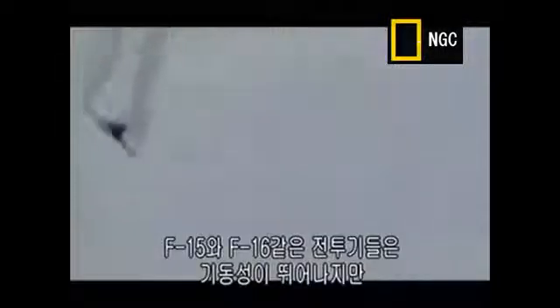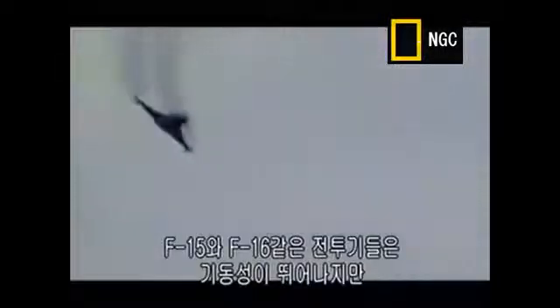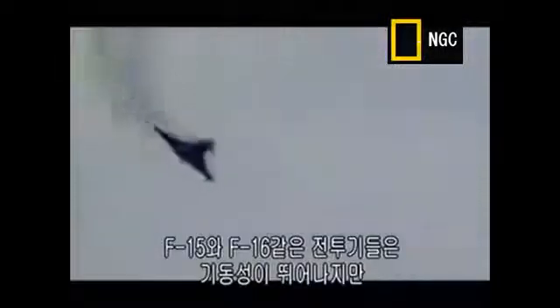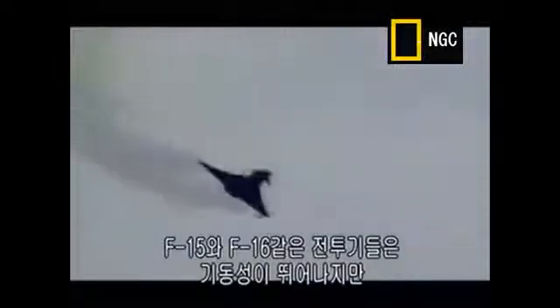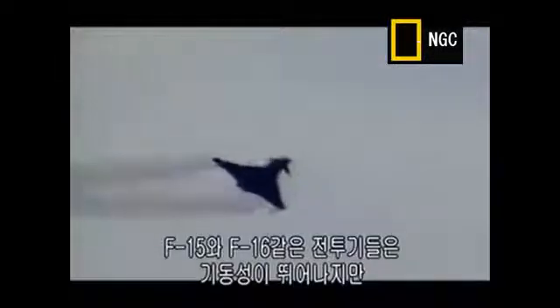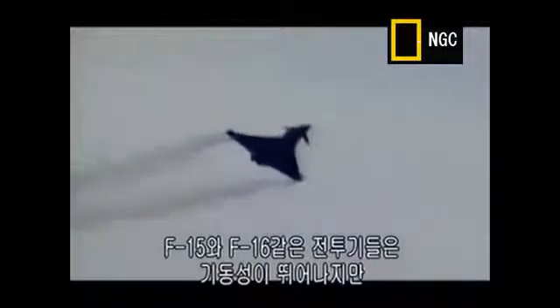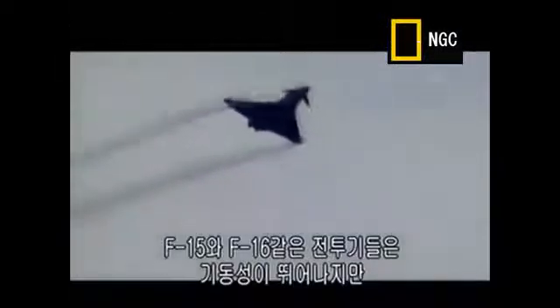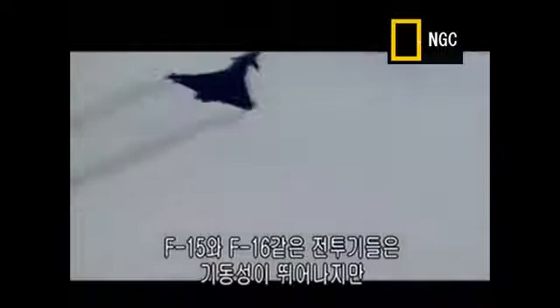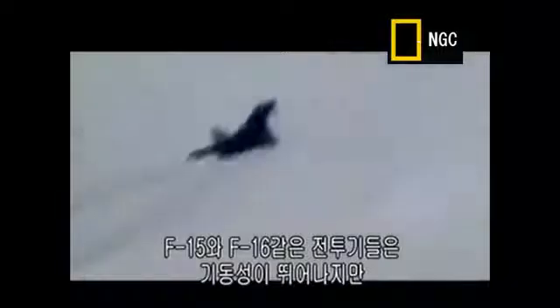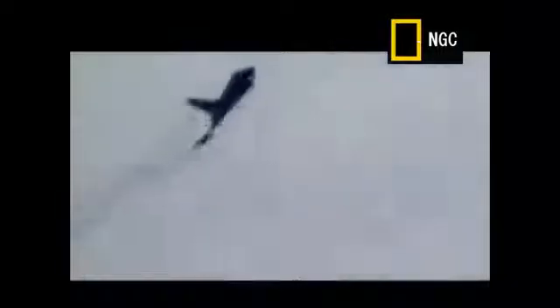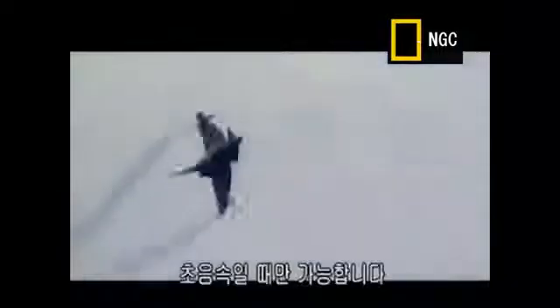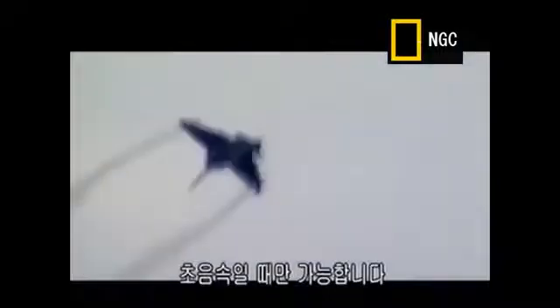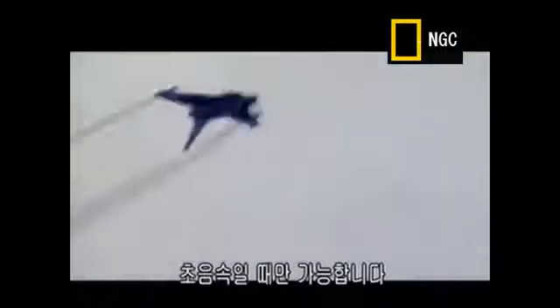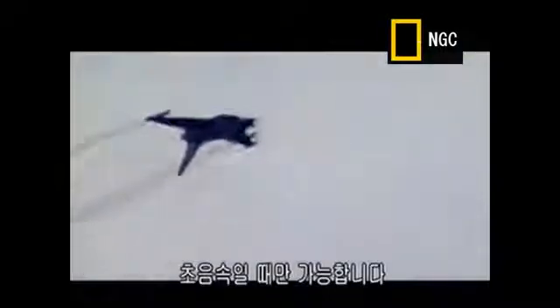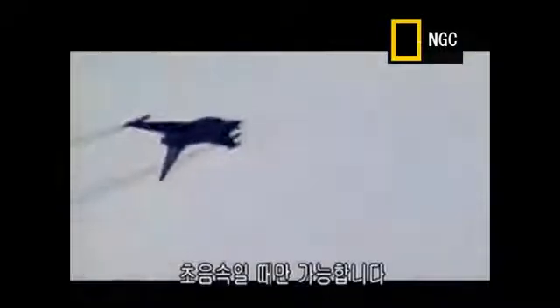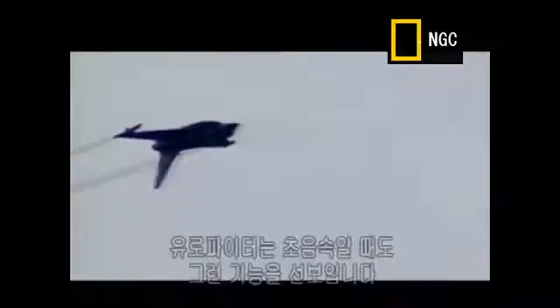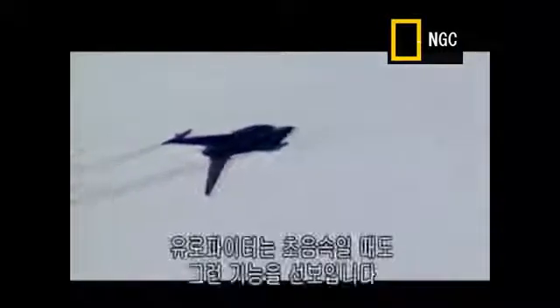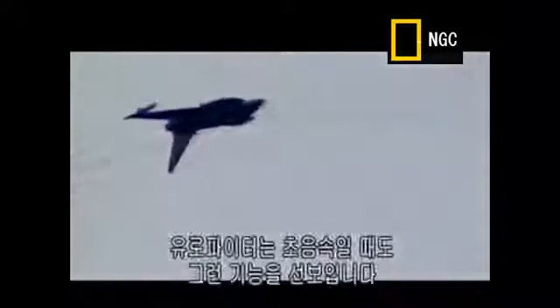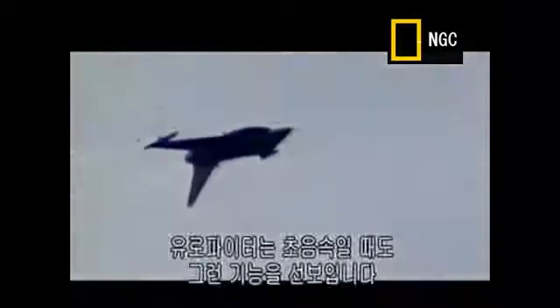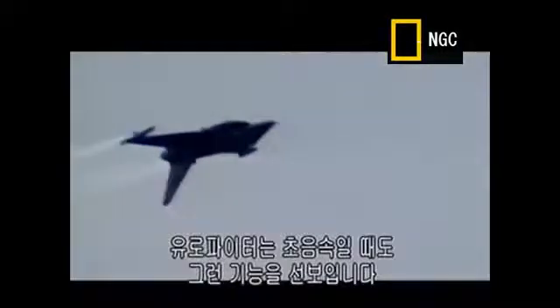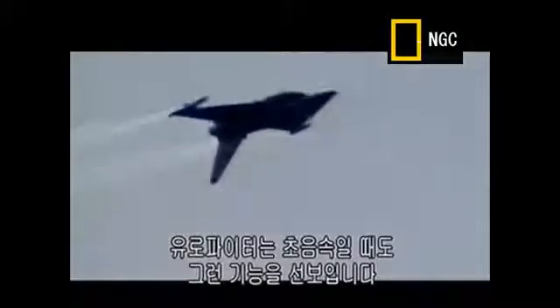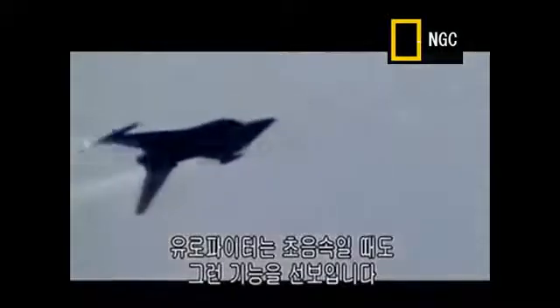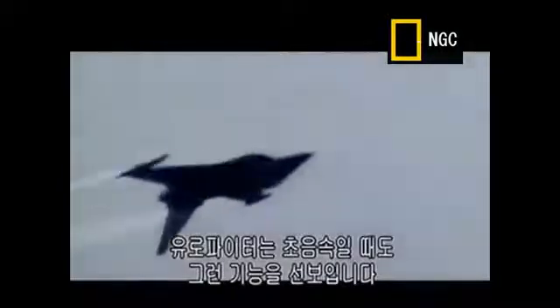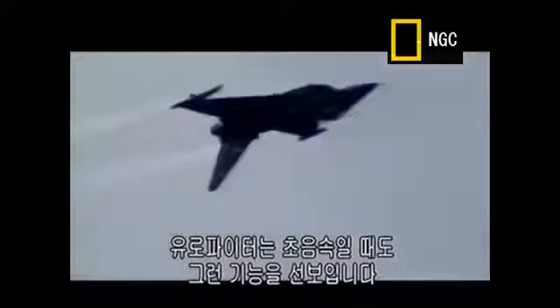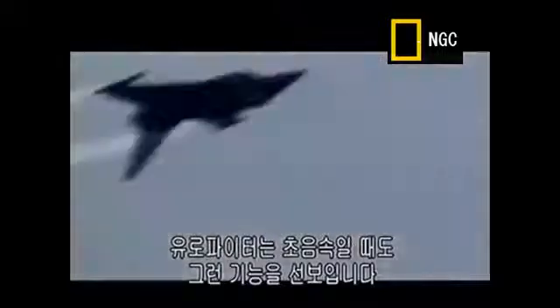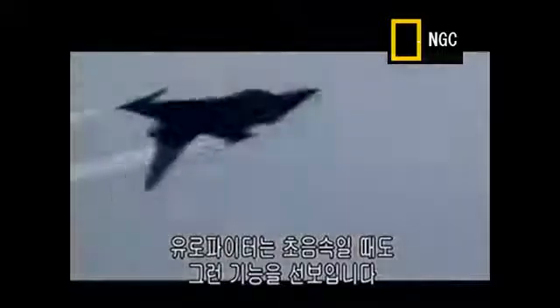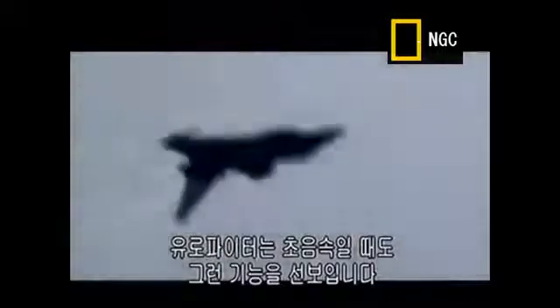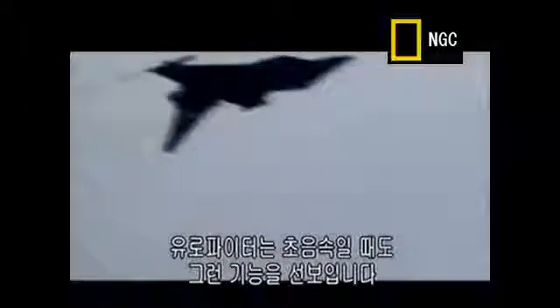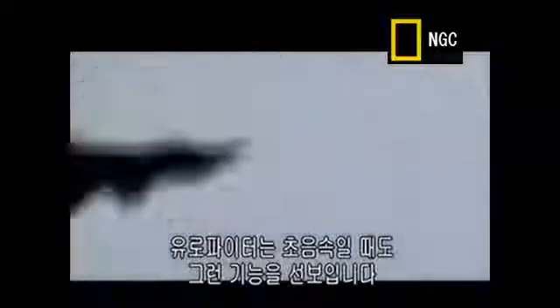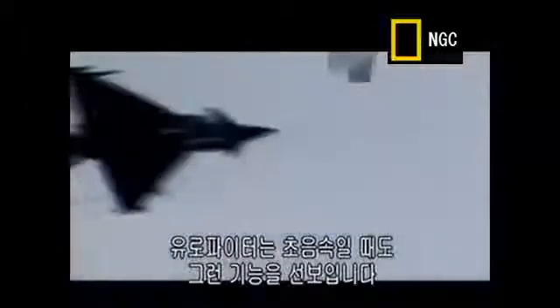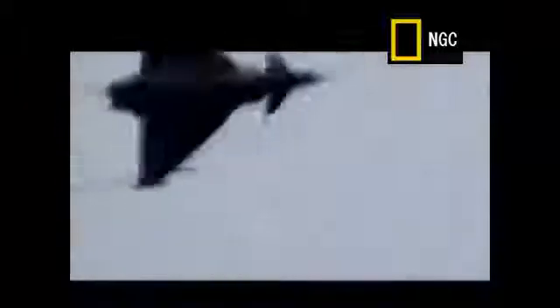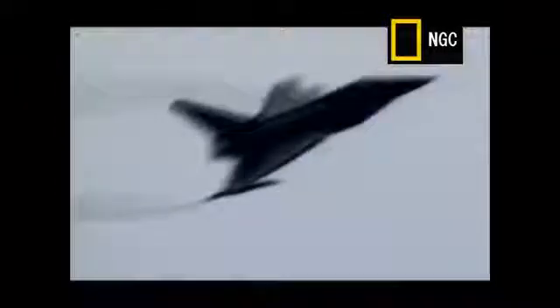Many fighters like the F-15 and F-16 have been highly manoeuvrable, but only at subsonic speeds. What sets the Eurofighter apart is that it can pull off these kinds of moves while flying supersonic.